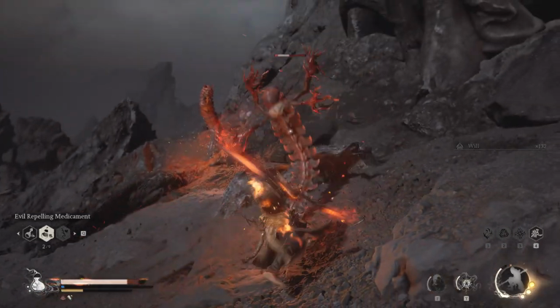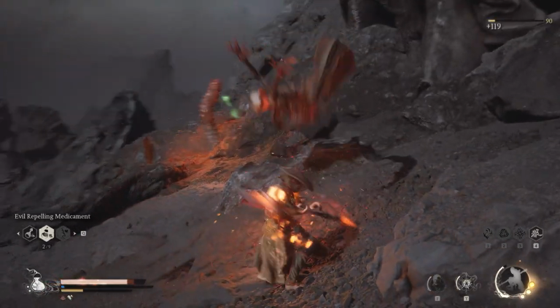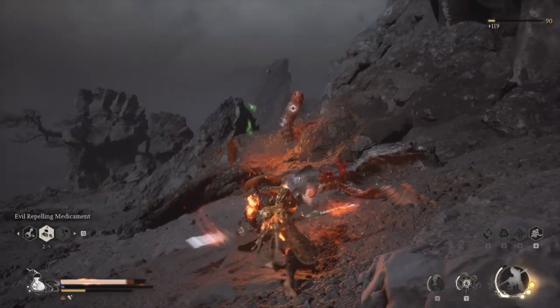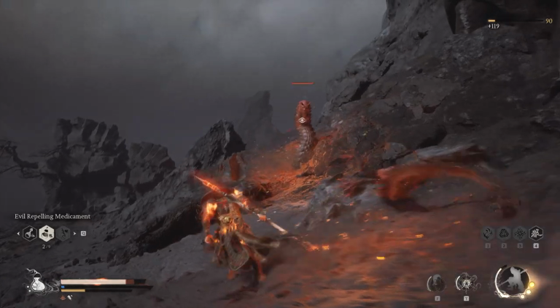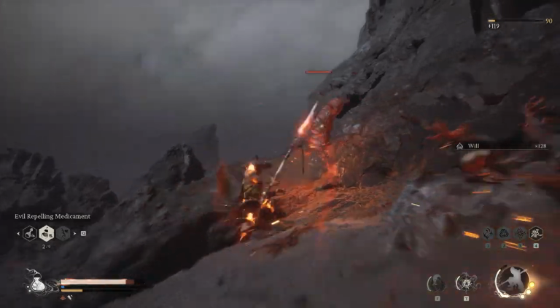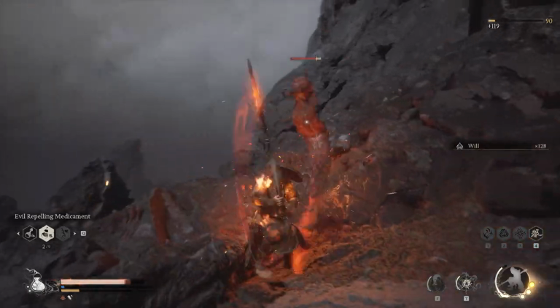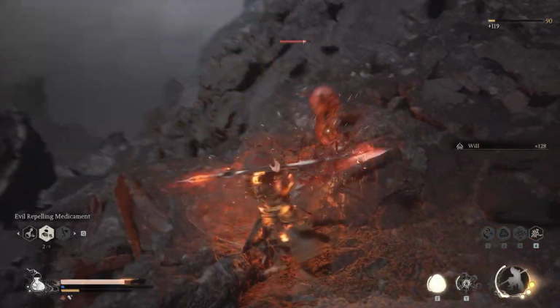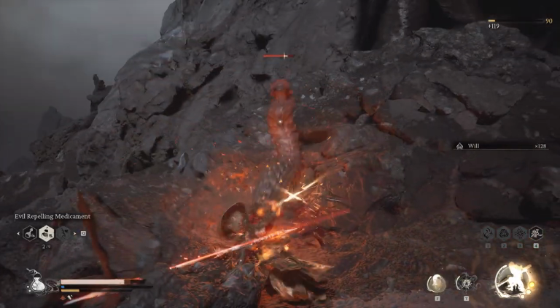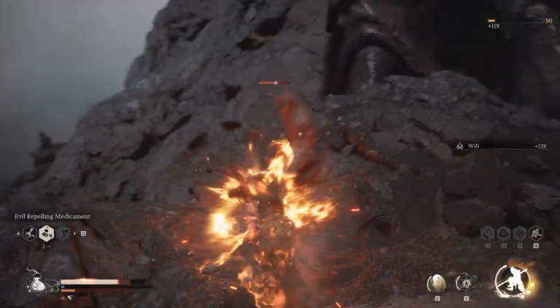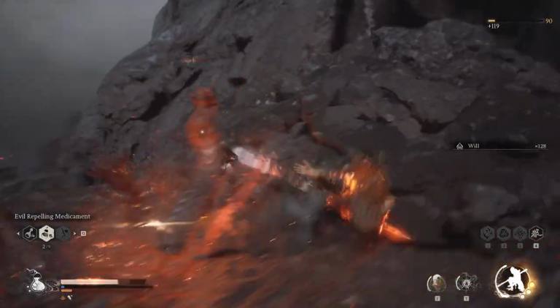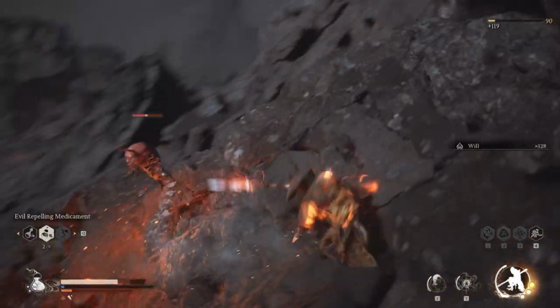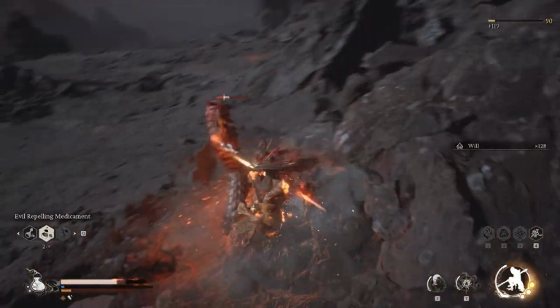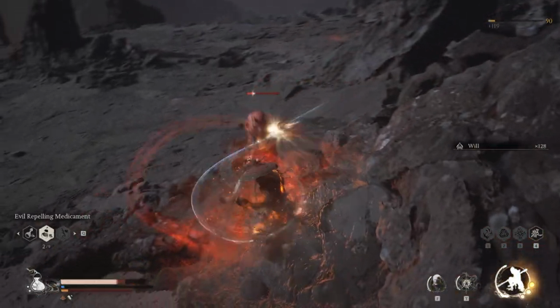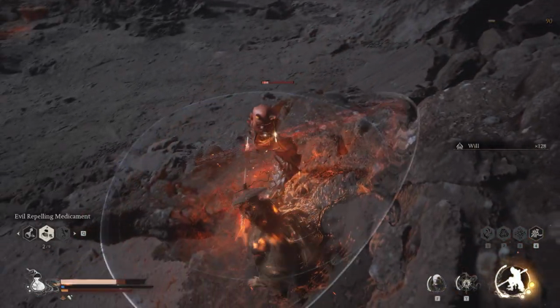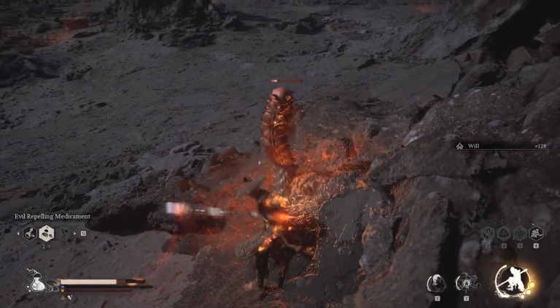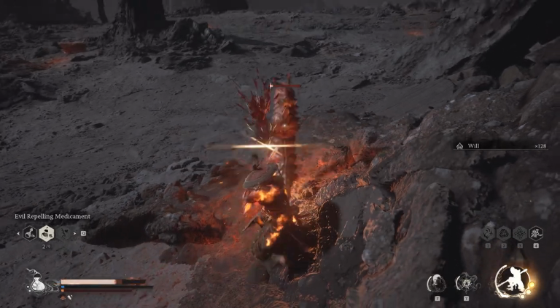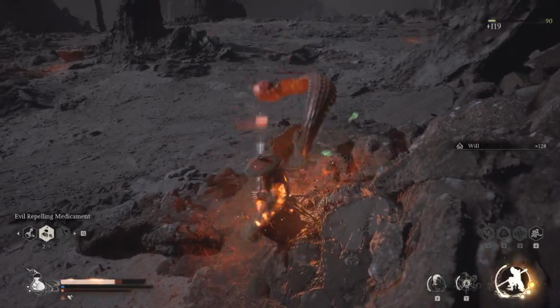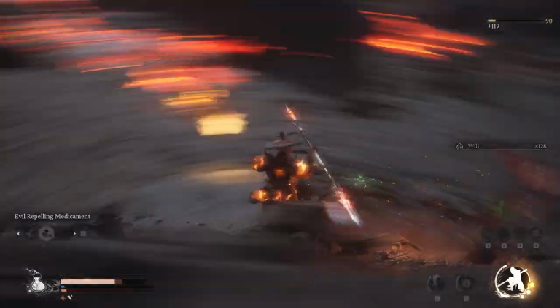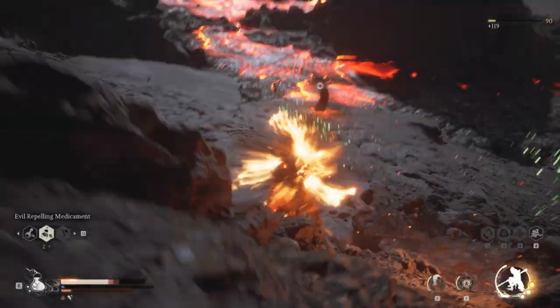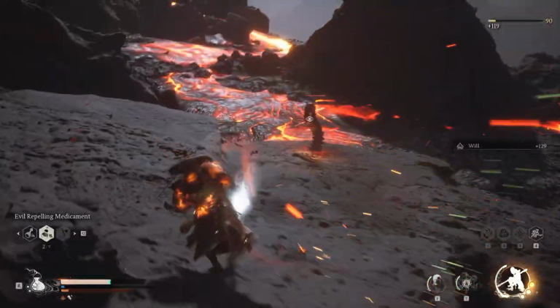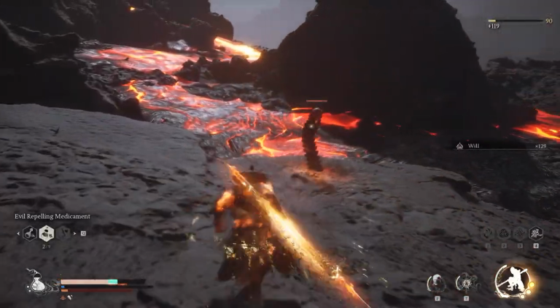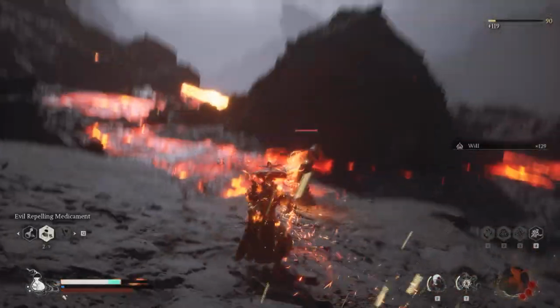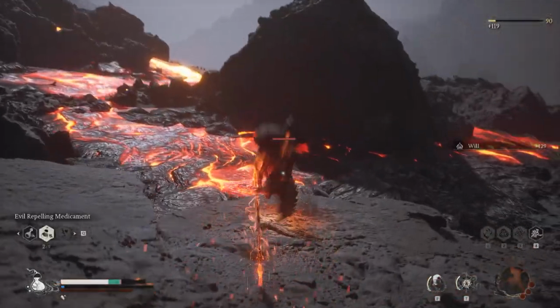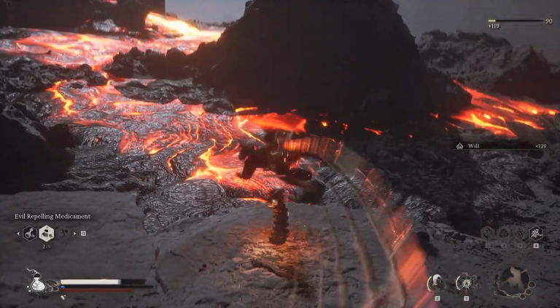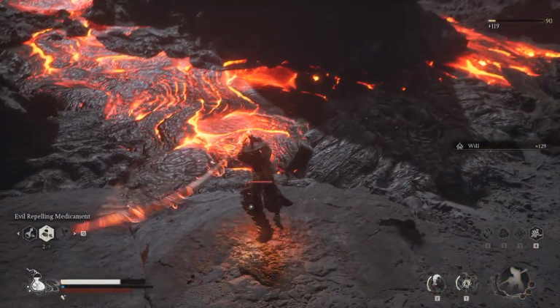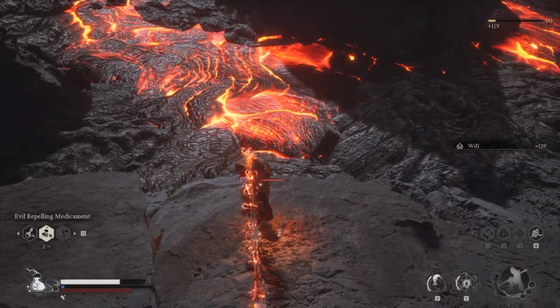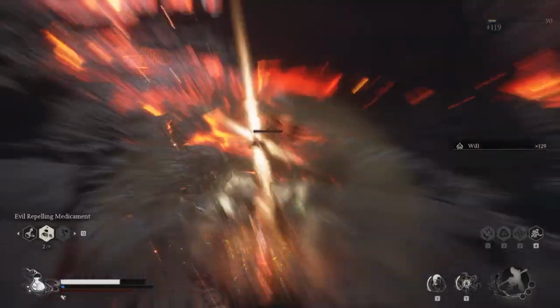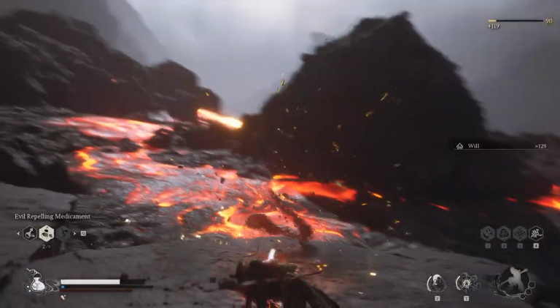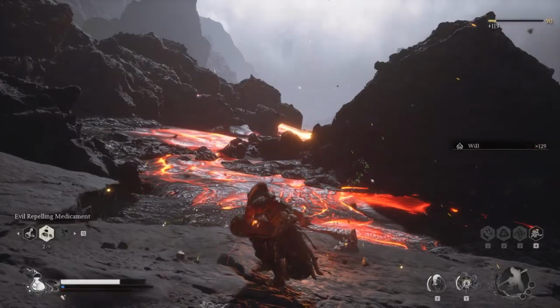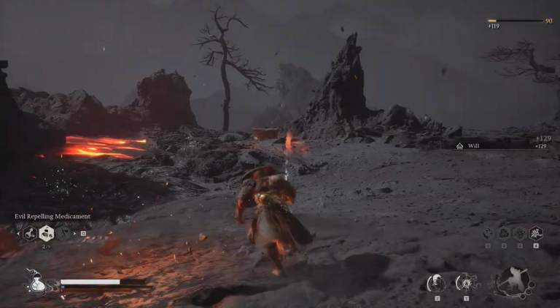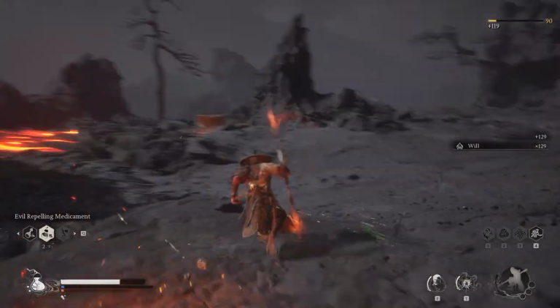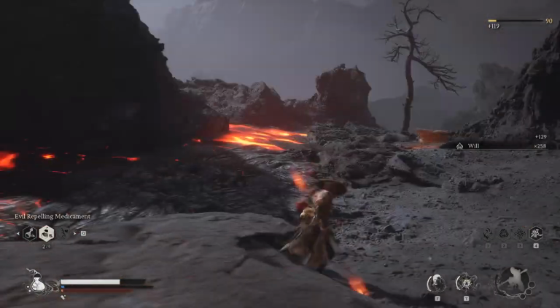Once you've collected four Flaymores, proceed to the clearing ahead, where you'll find a patch of ground glowing with red flames just beneath the surface. Interact with this patch to offer the four Flaymores, and the secret boss, the Mother of Flamlings, will make her appearance.